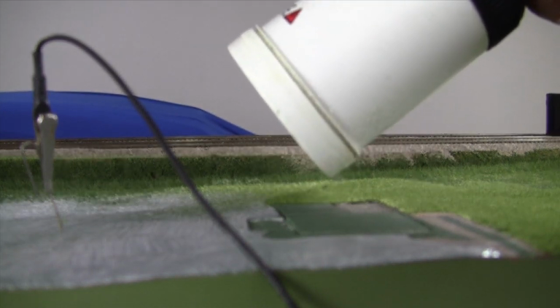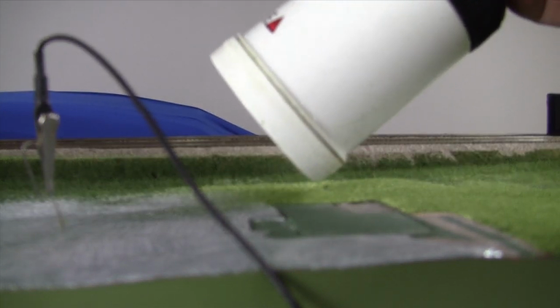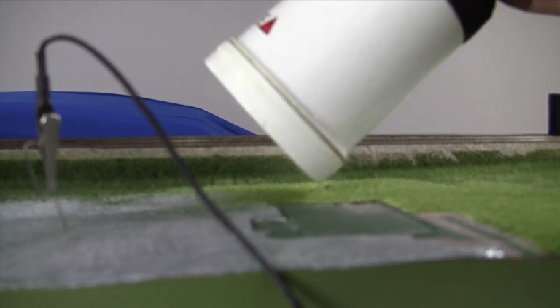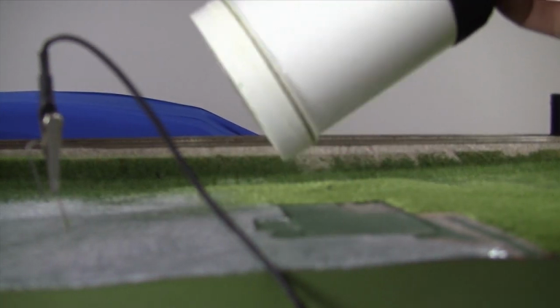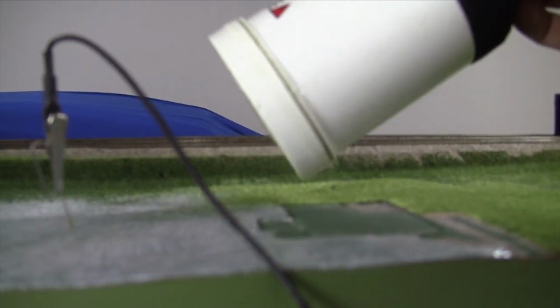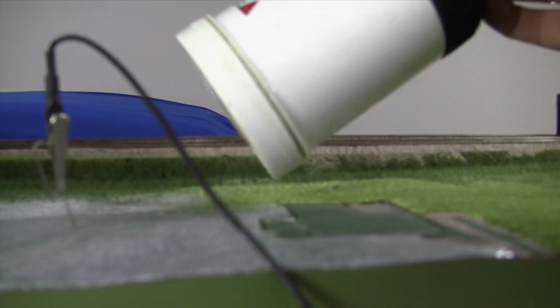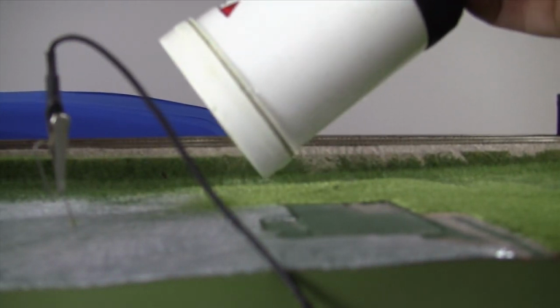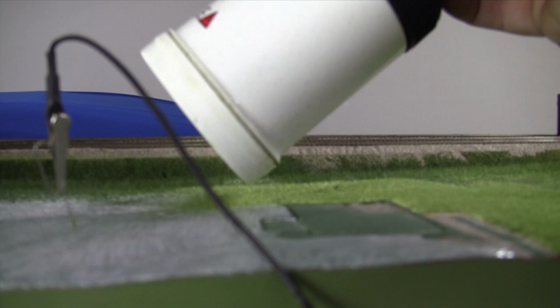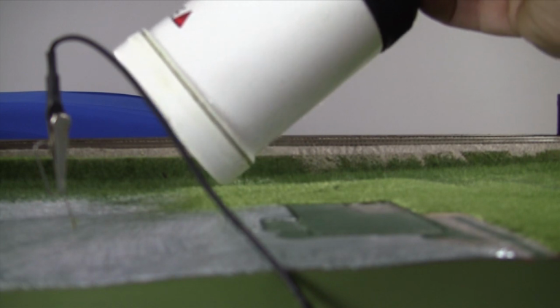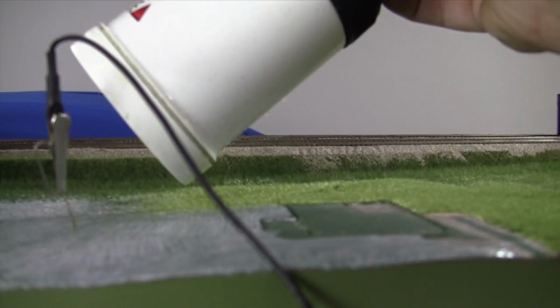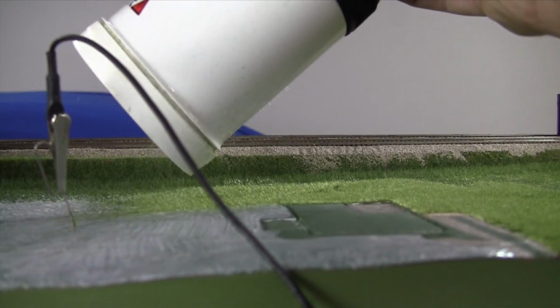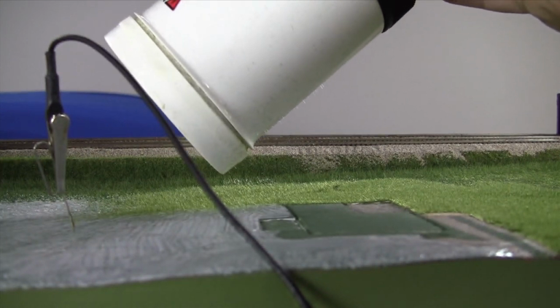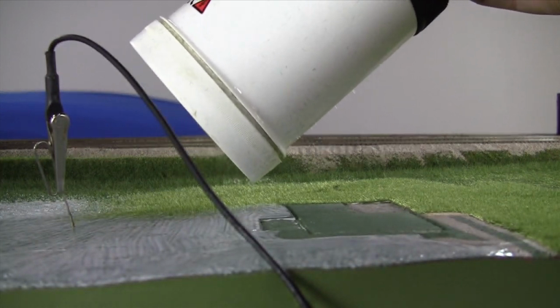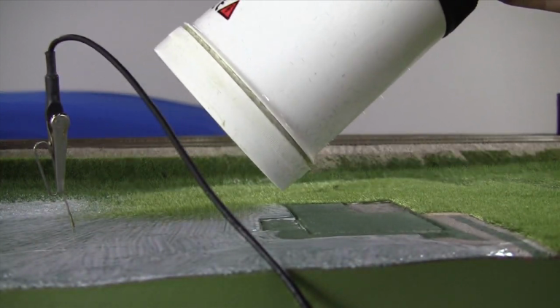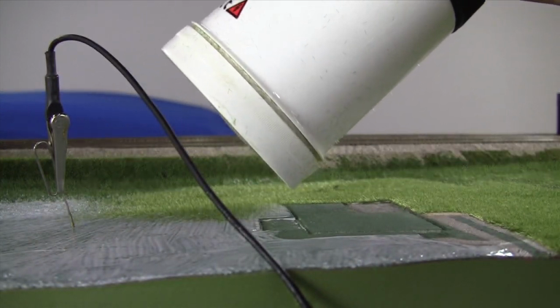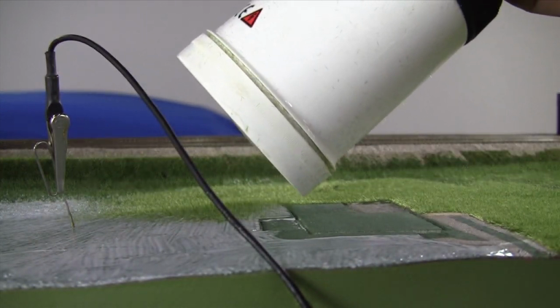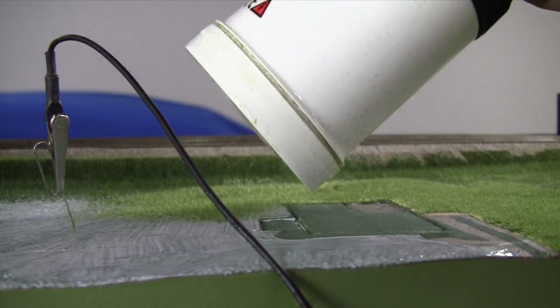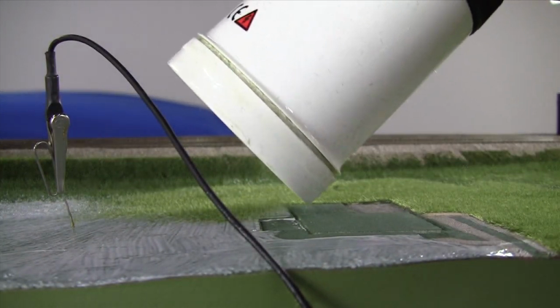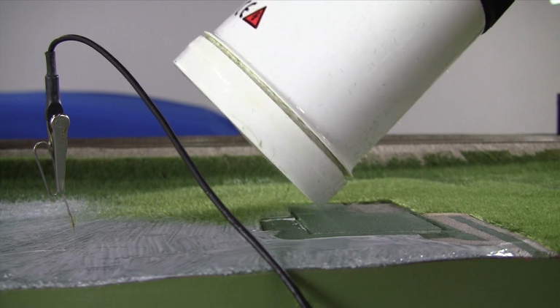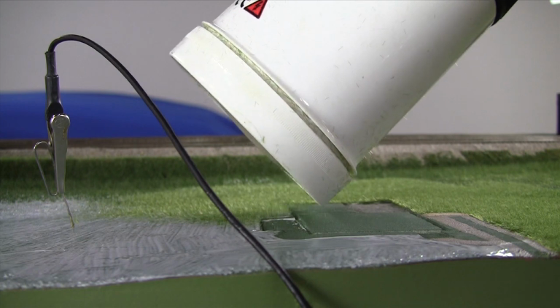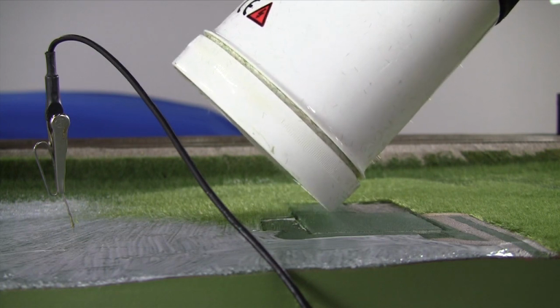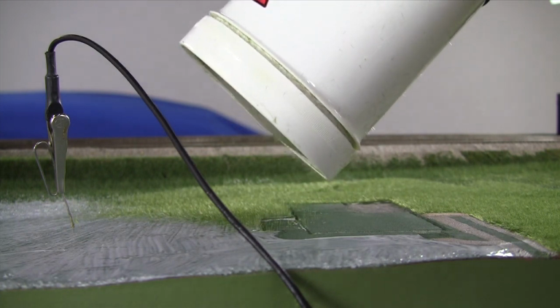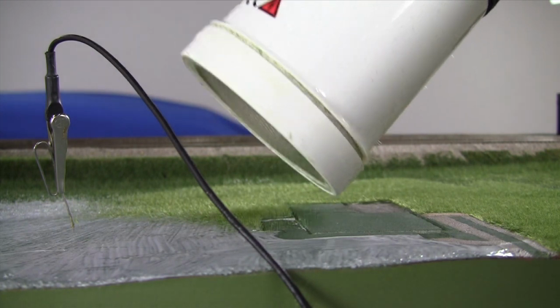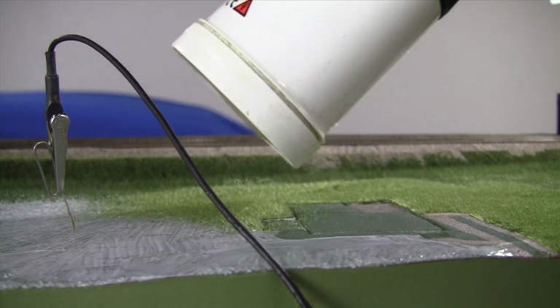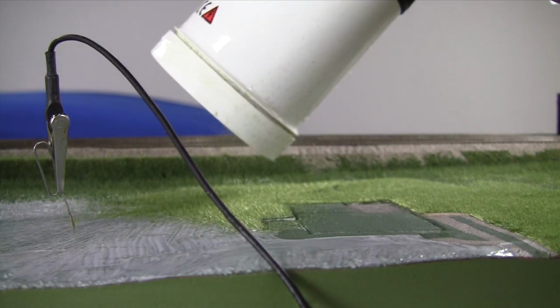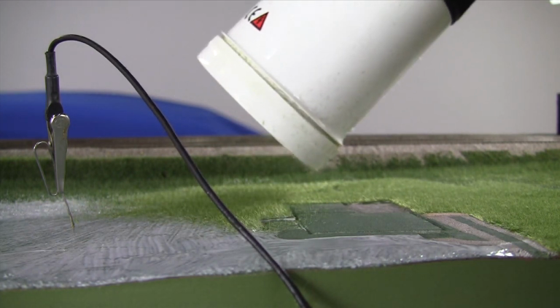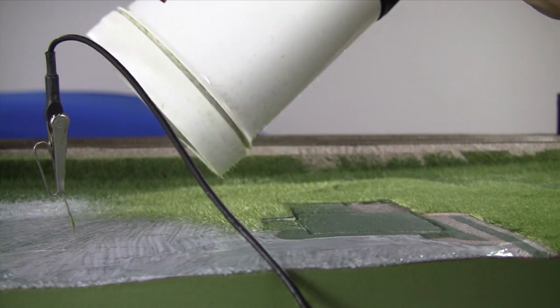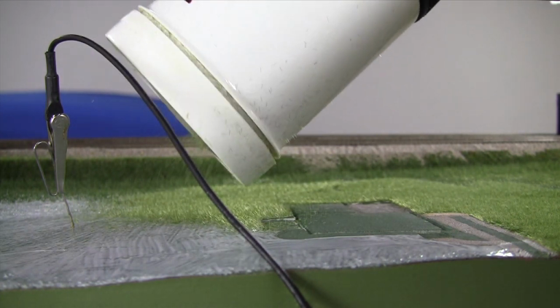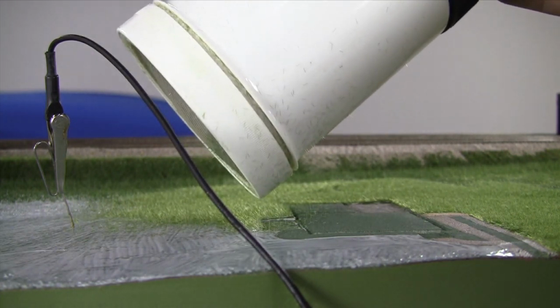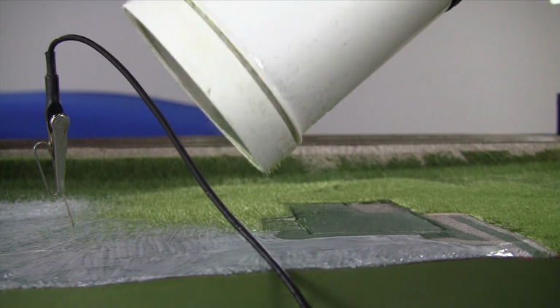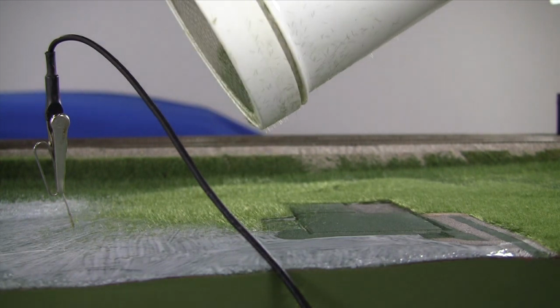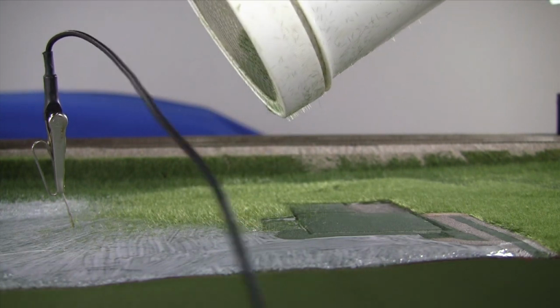I hold this sideways initially so we don't get too much with this two millimeter grass here. You can see this is really pretty simple when it comes down to it.